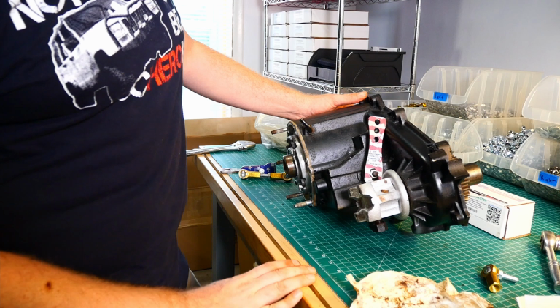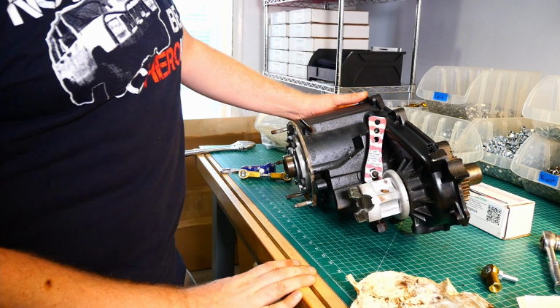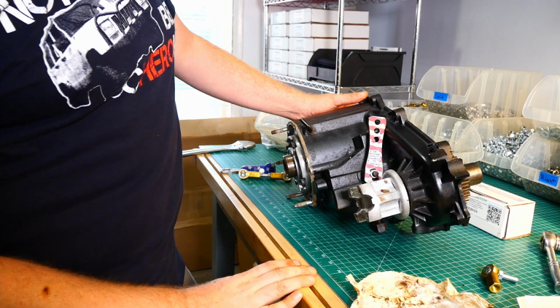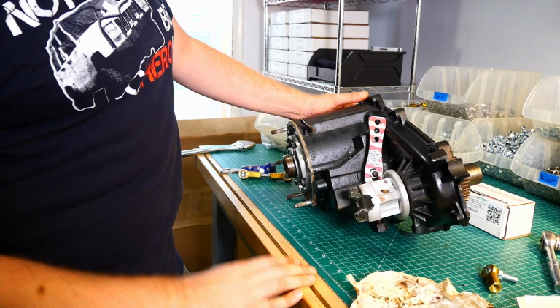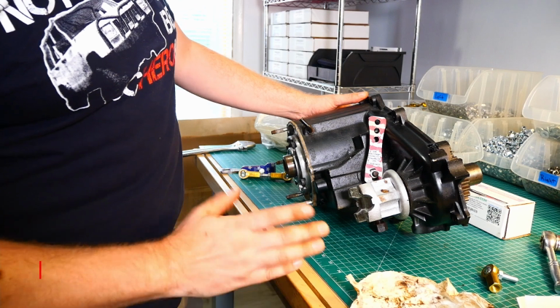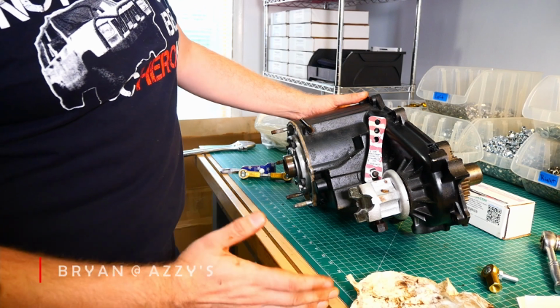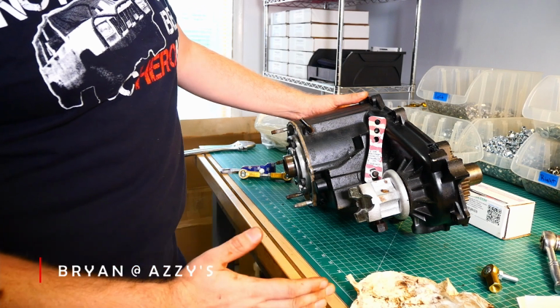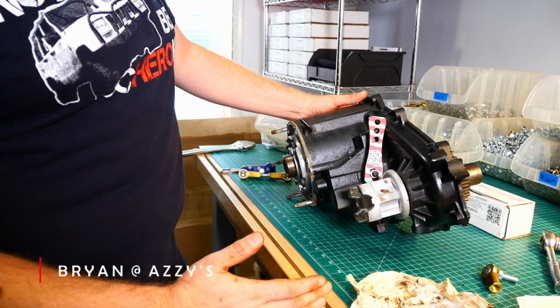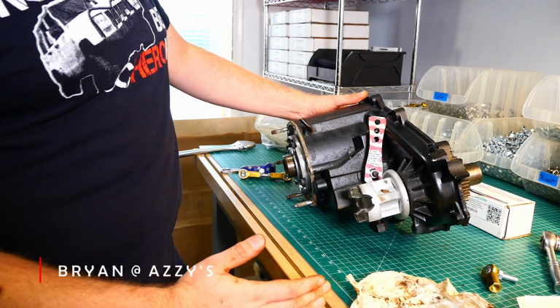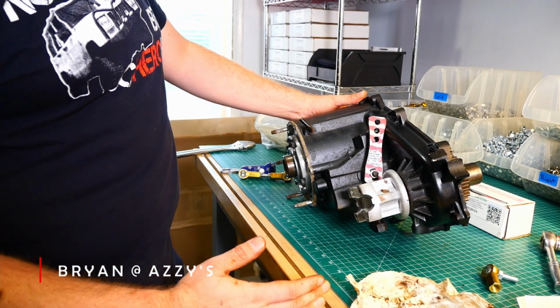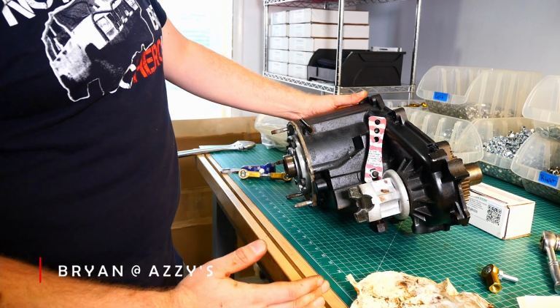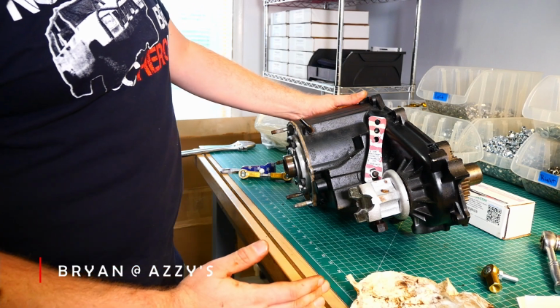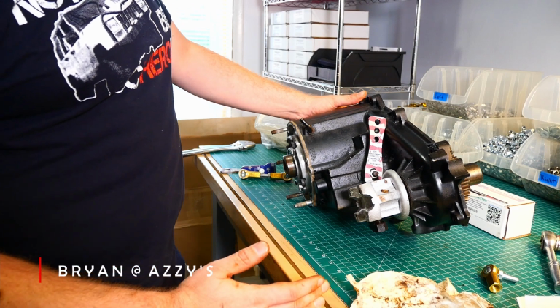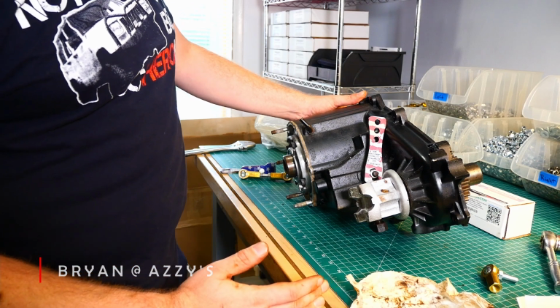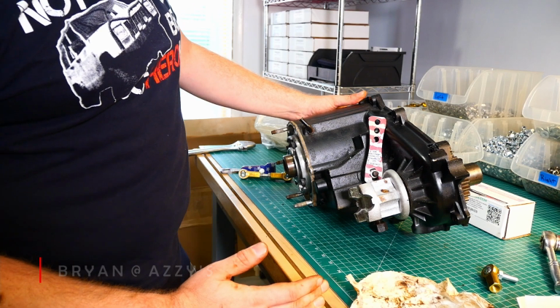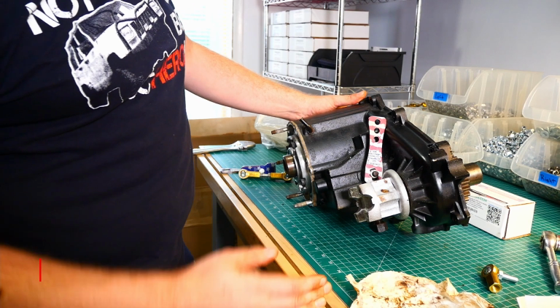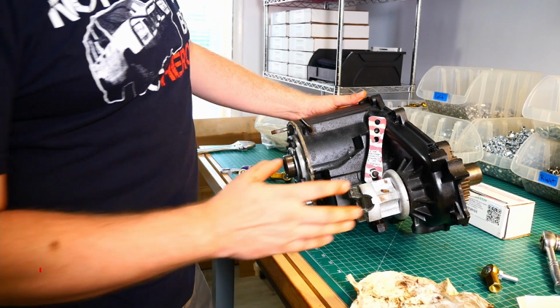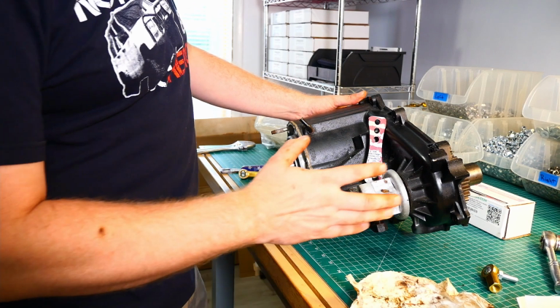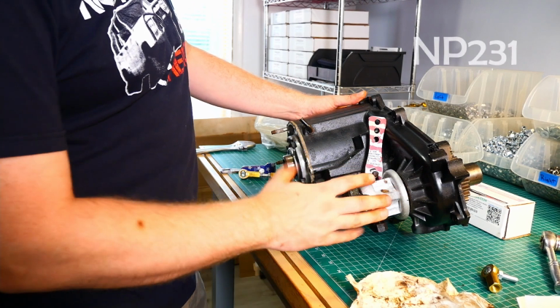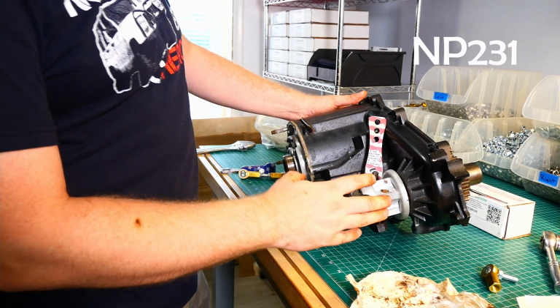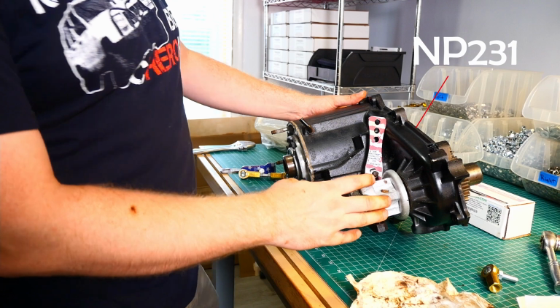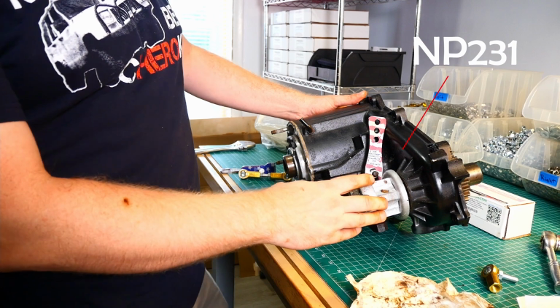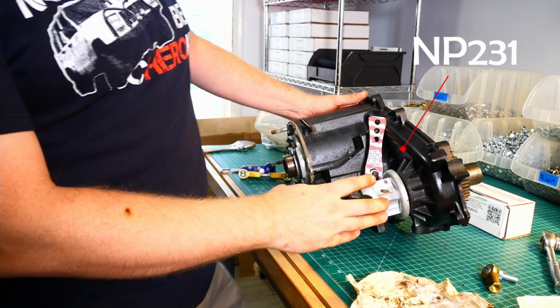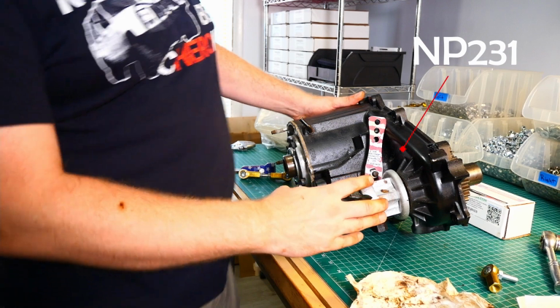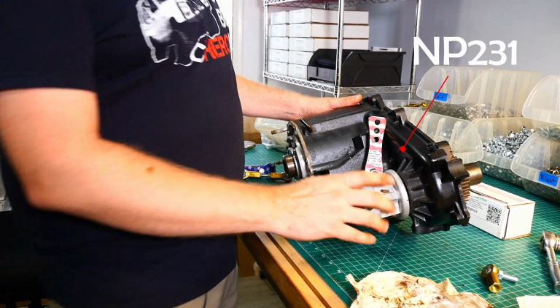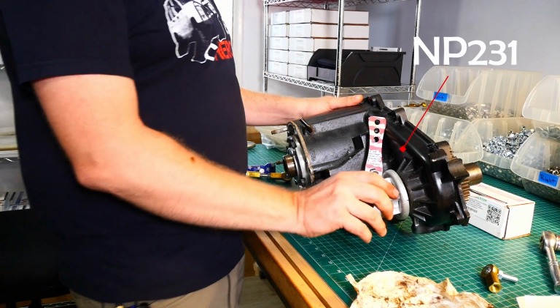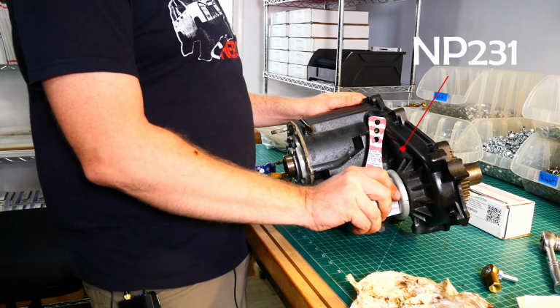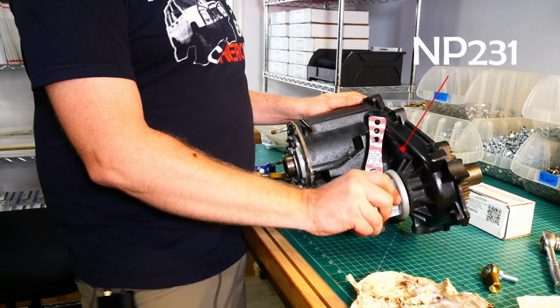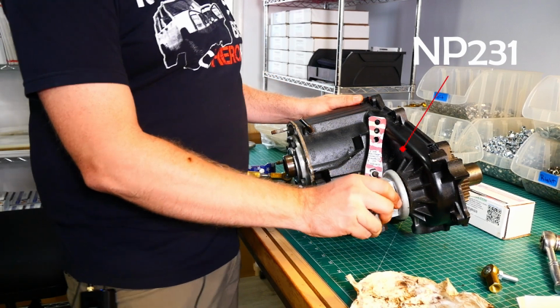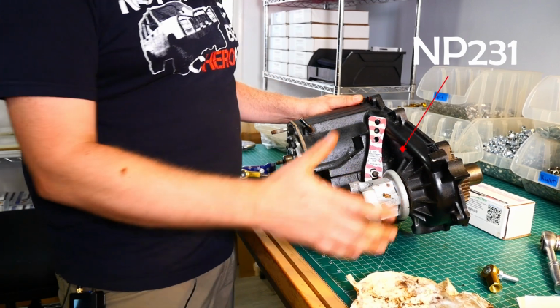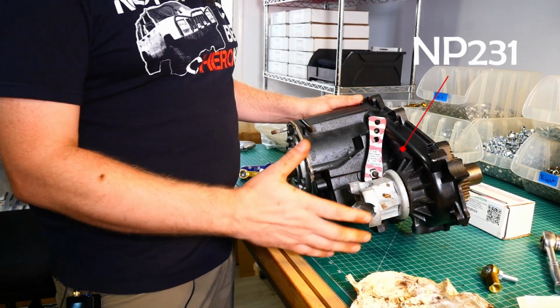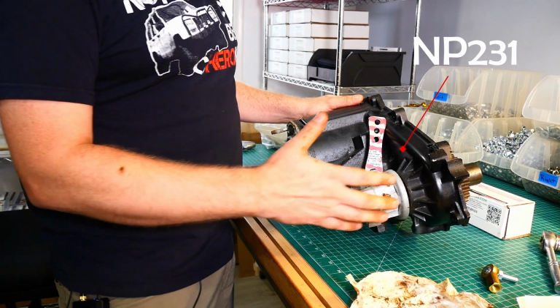Hi everyone, this is Brian with Aziz Design Works. Today I have a transfer case on the bench. We use this for demonstration purposes,